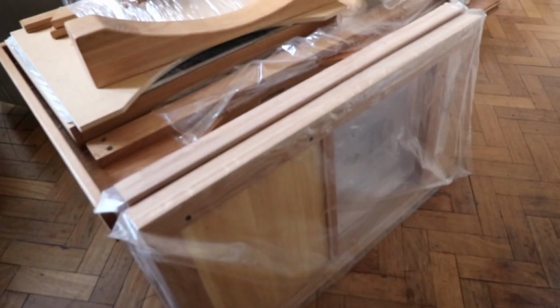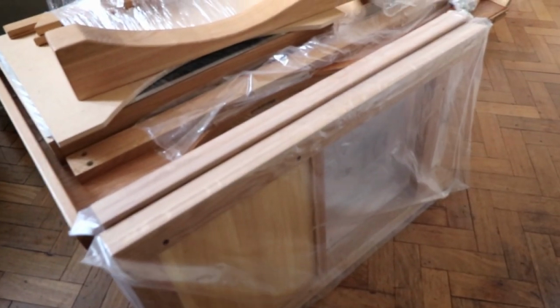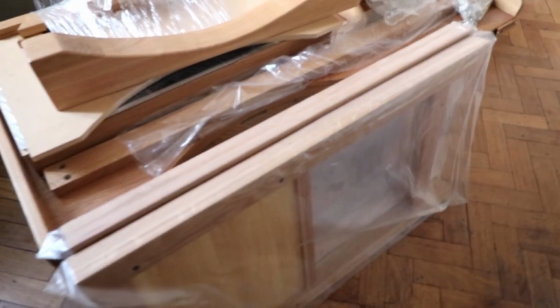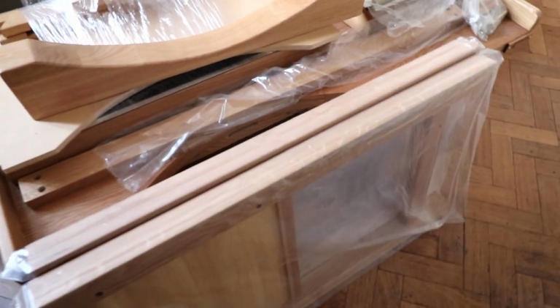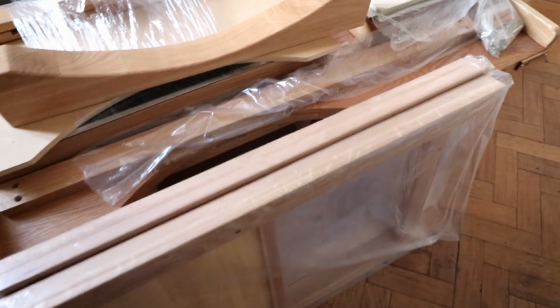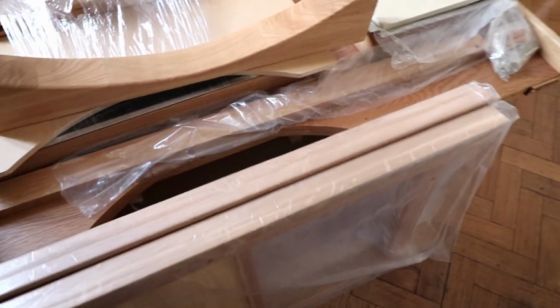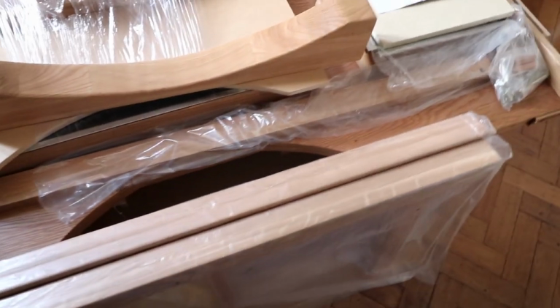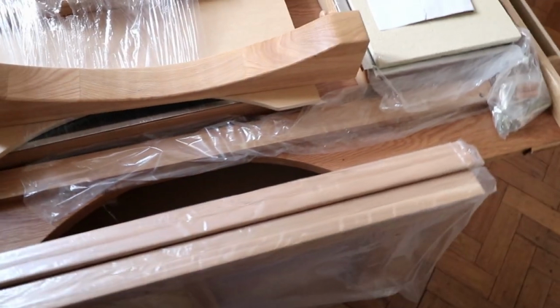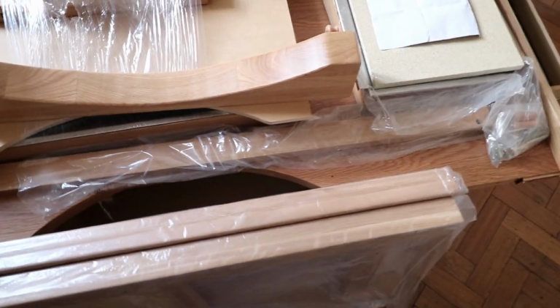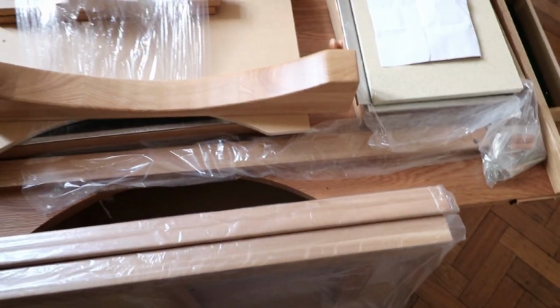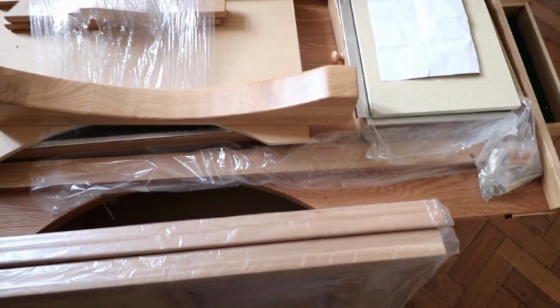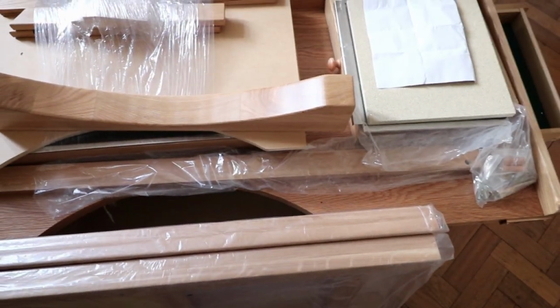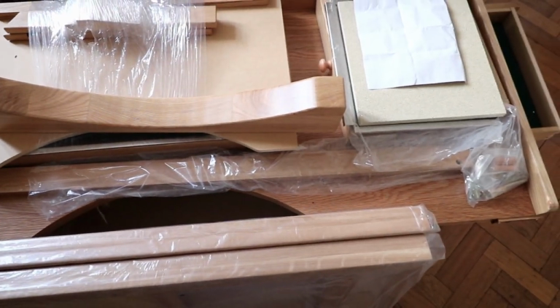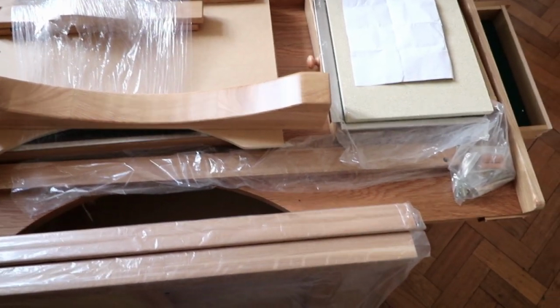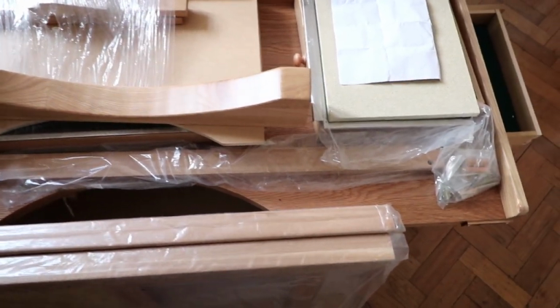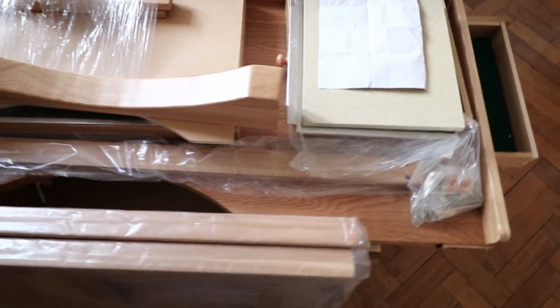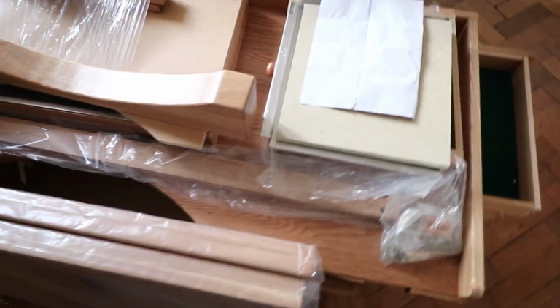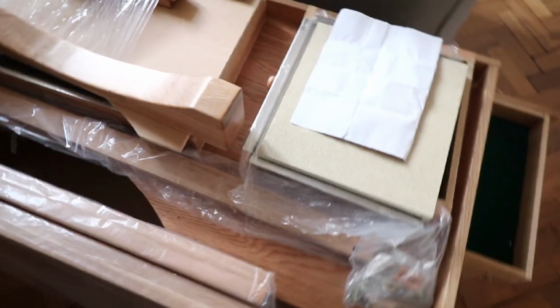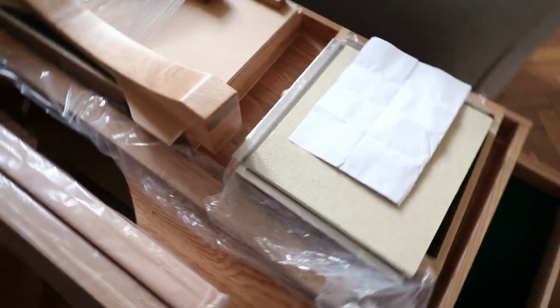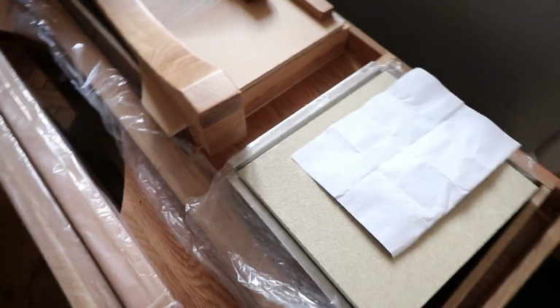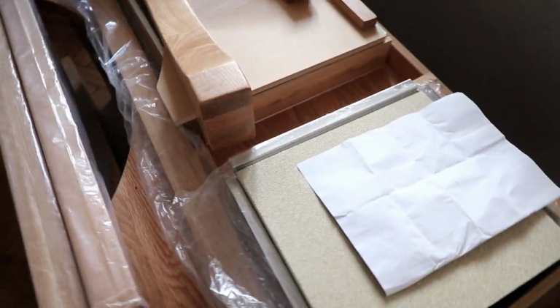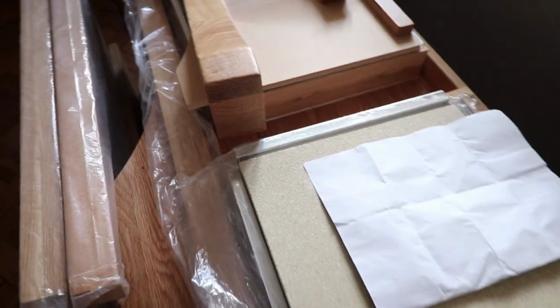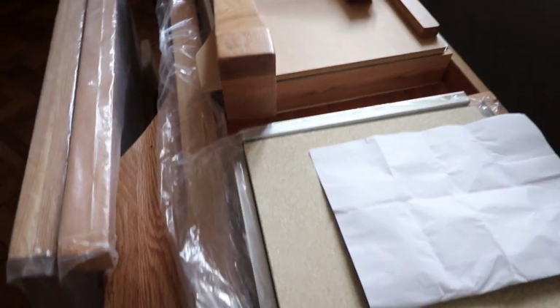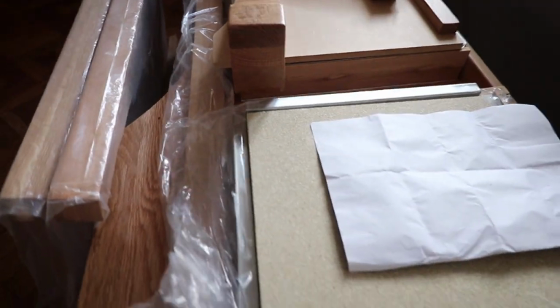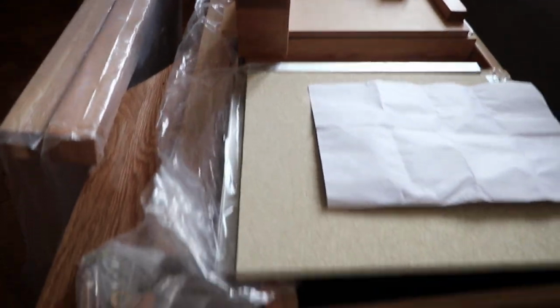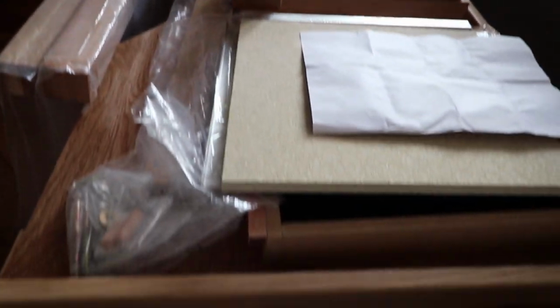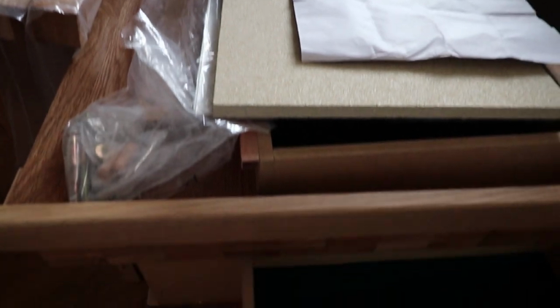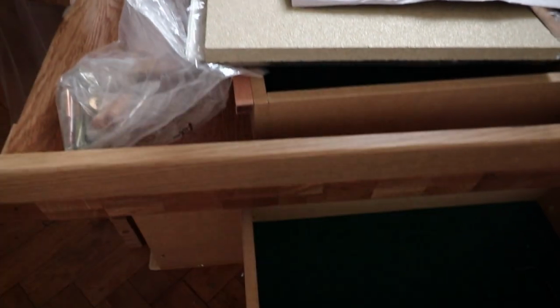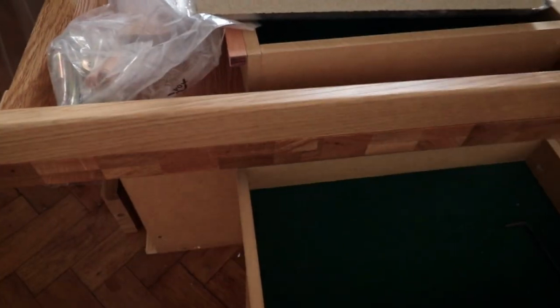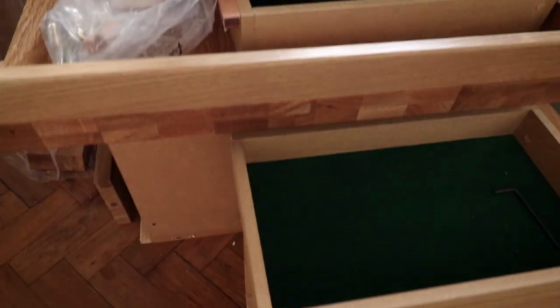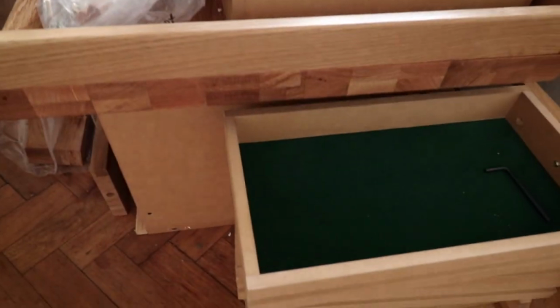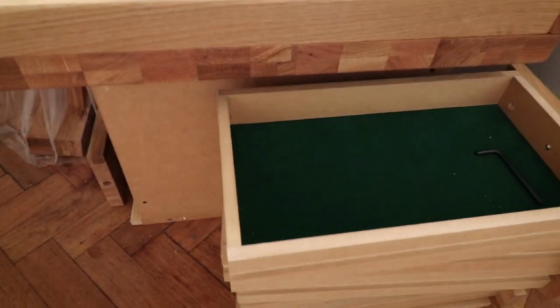The bench arrives safely wrapped and protected on the pallet. It is a large piece of solid furniture and it's very heavy. I repeat, it's heavy, so you will need a few more people to carry it inside and unbox it for safety.